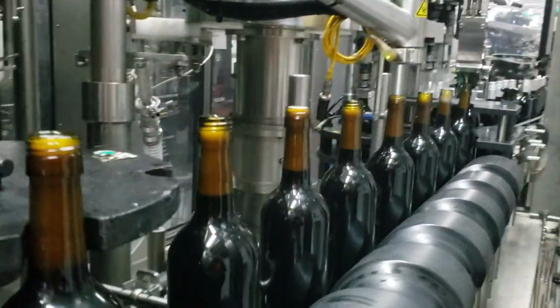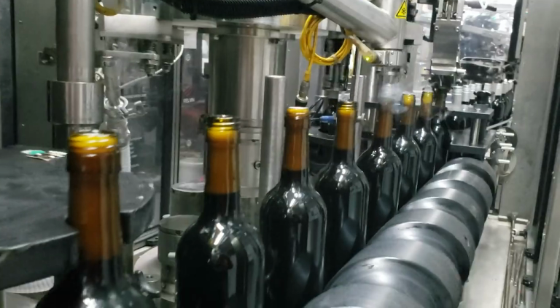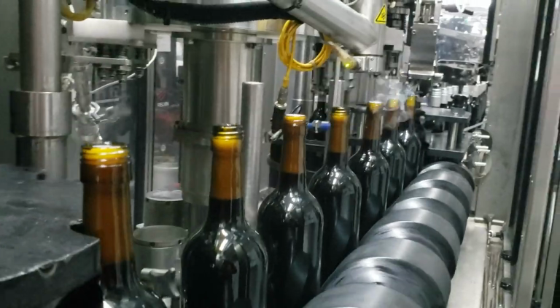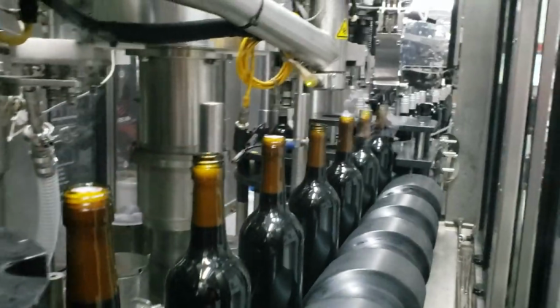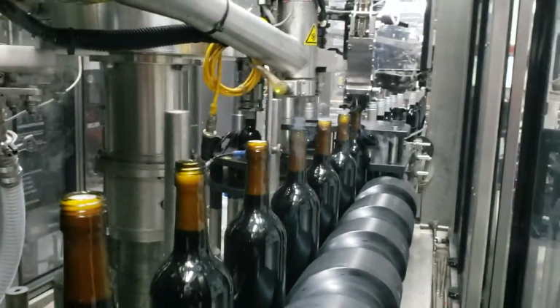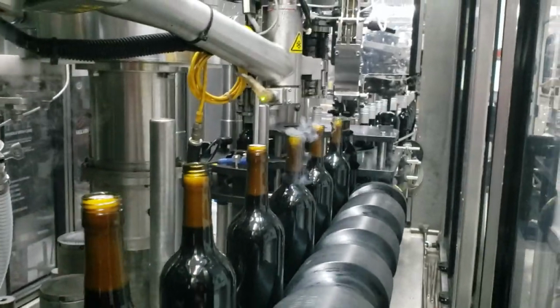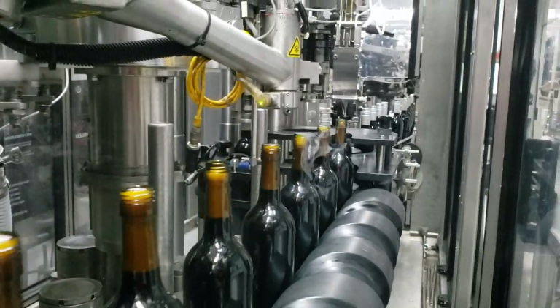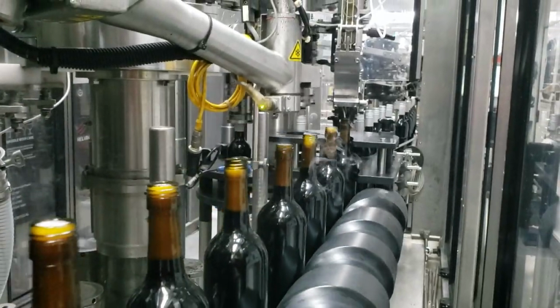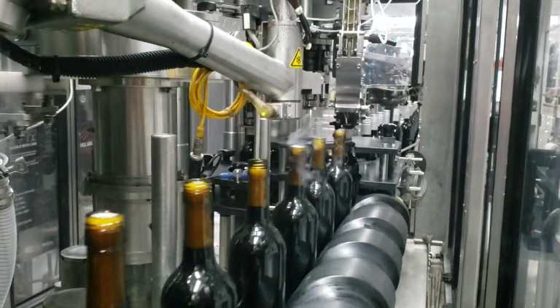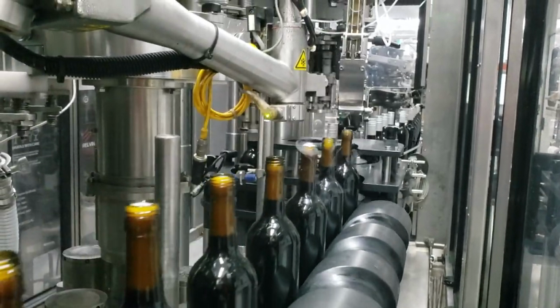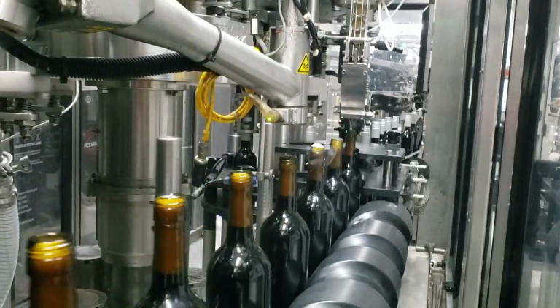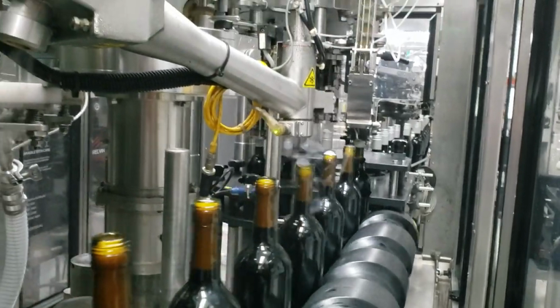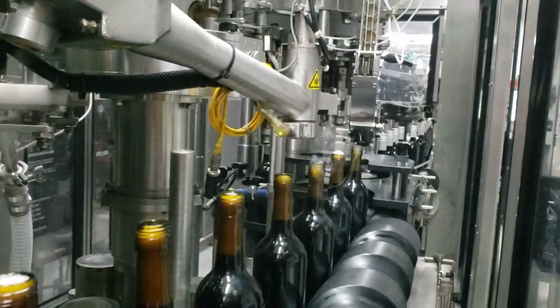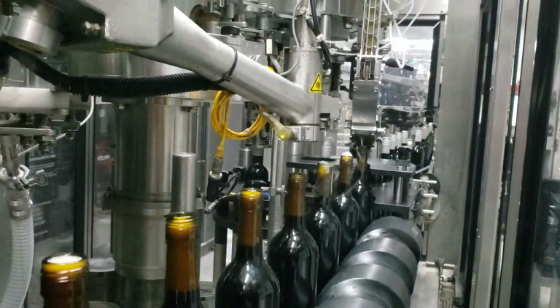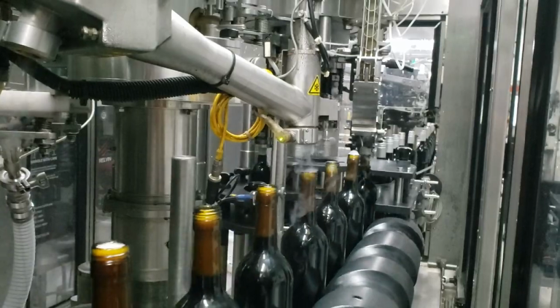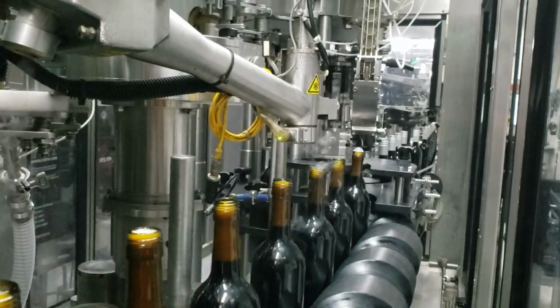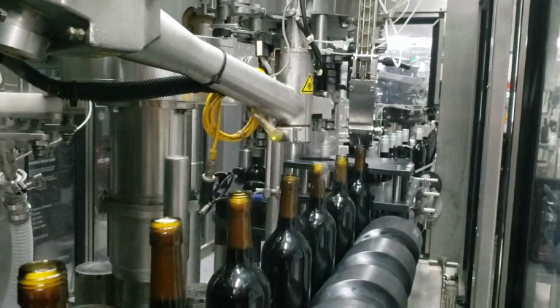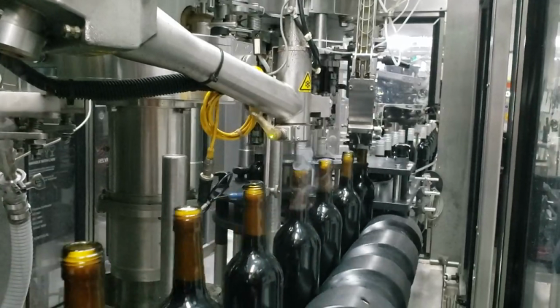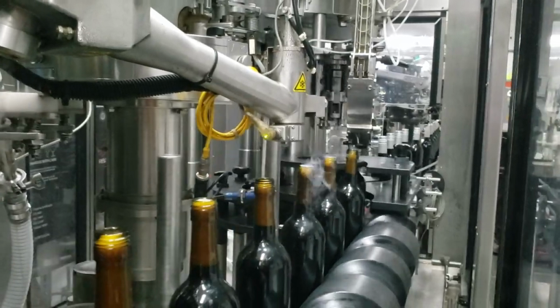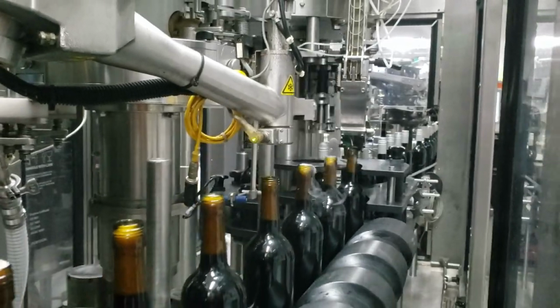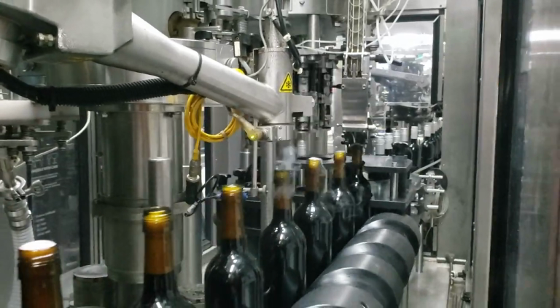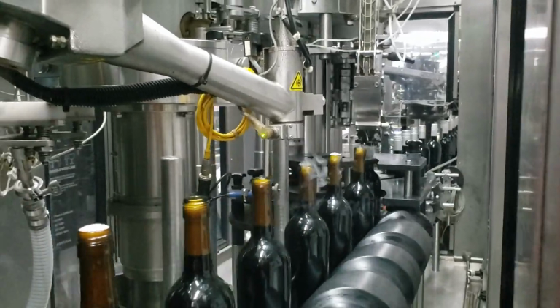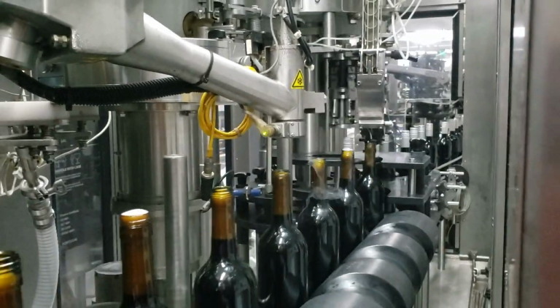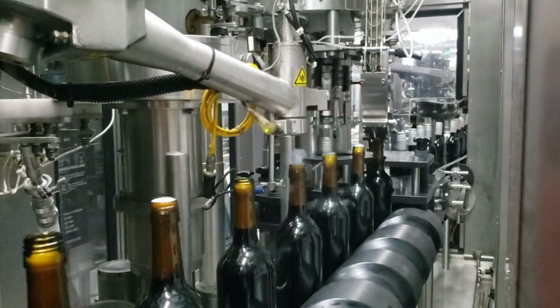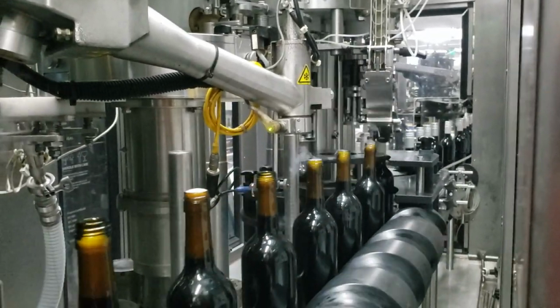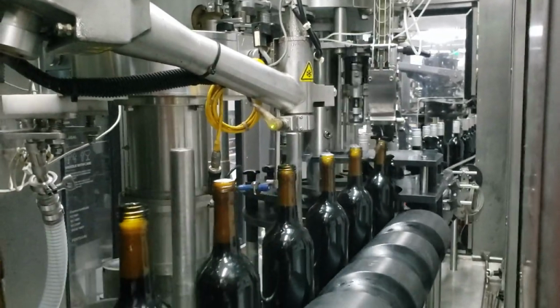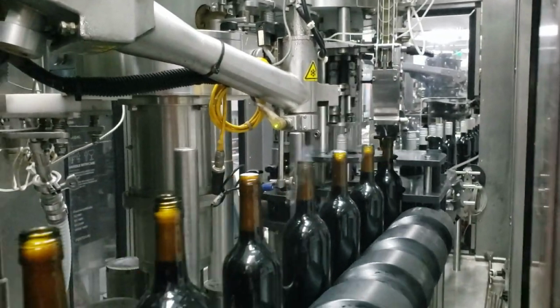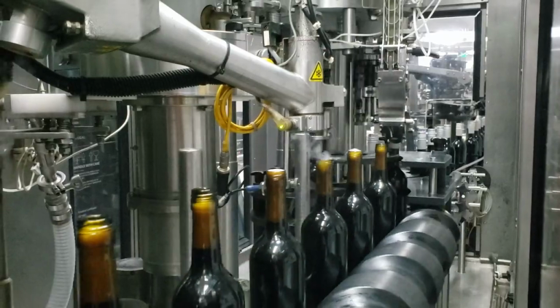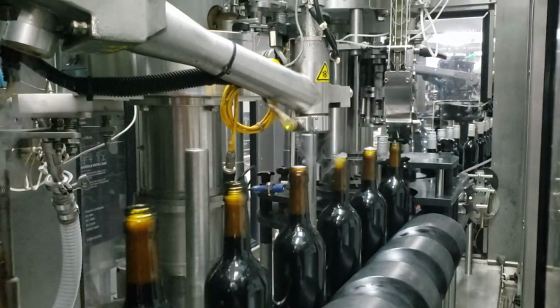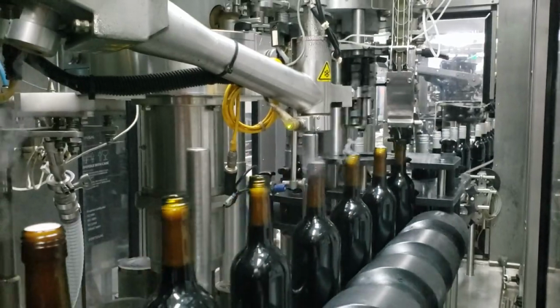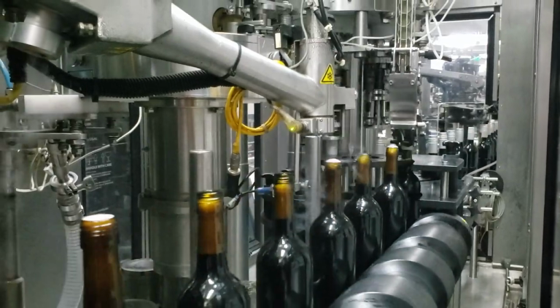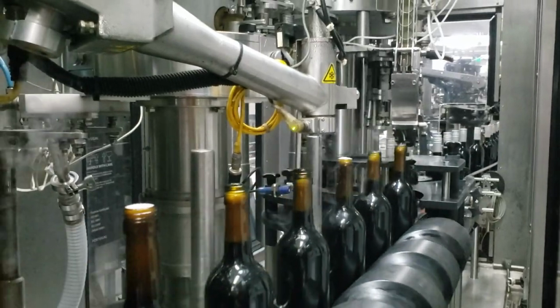After filling, we do a headspace liquid nitrogen dosing before the bottle is capped with a spool cap which is freezer-rated.